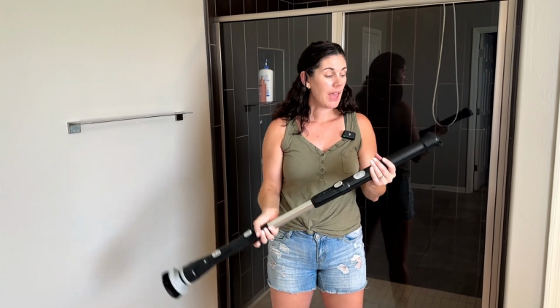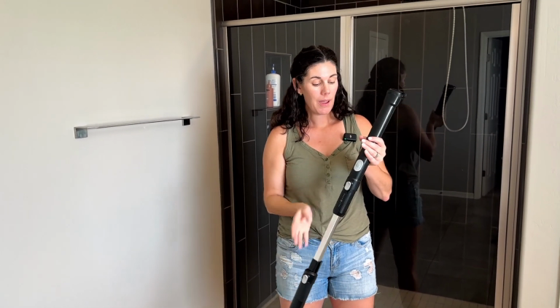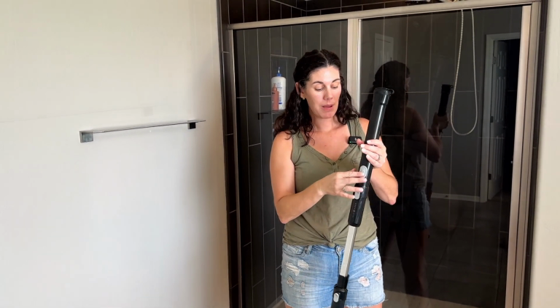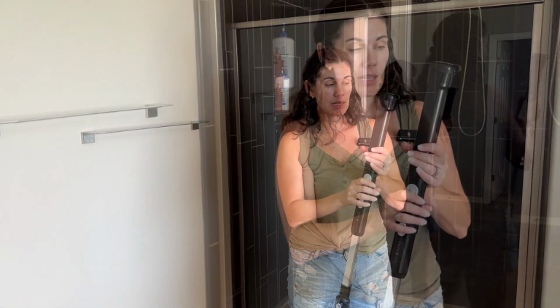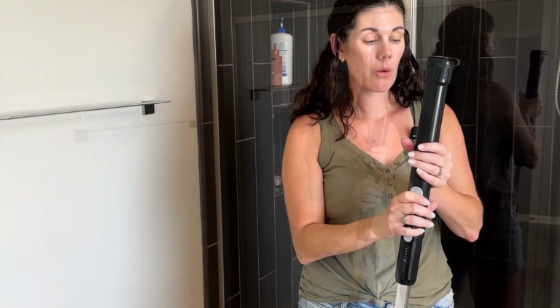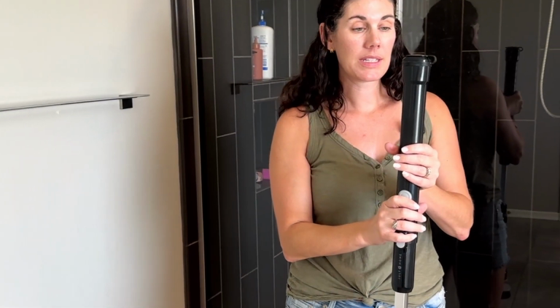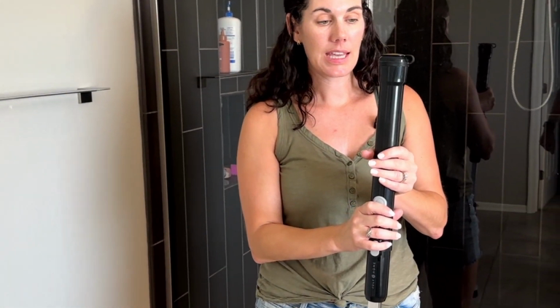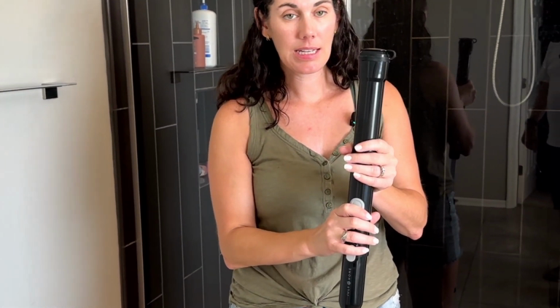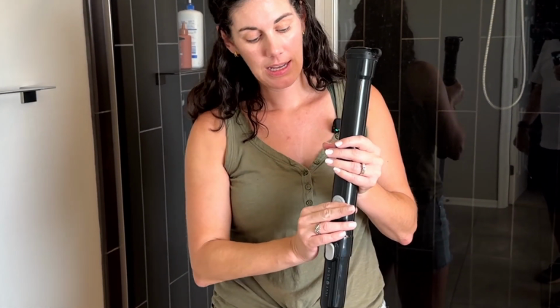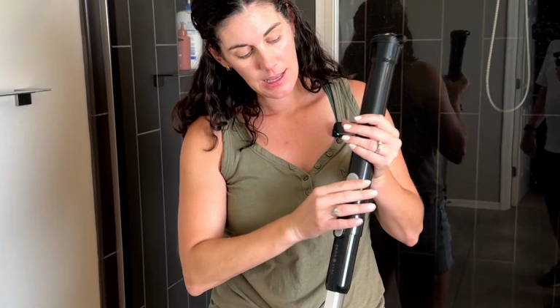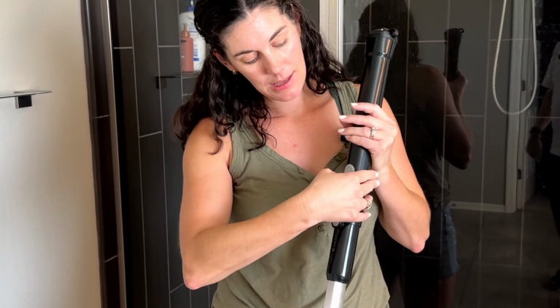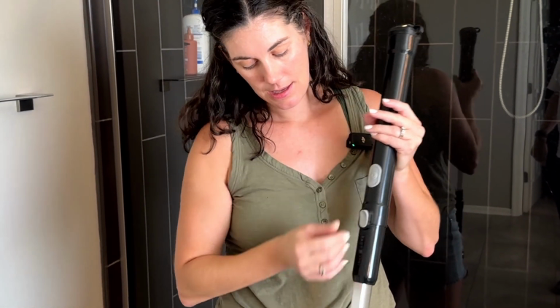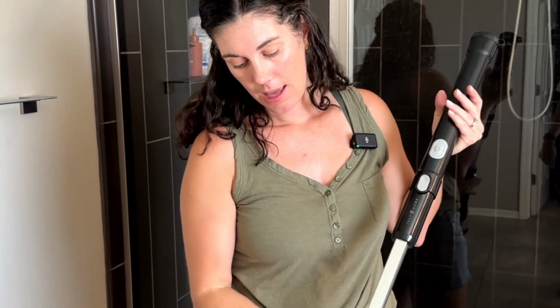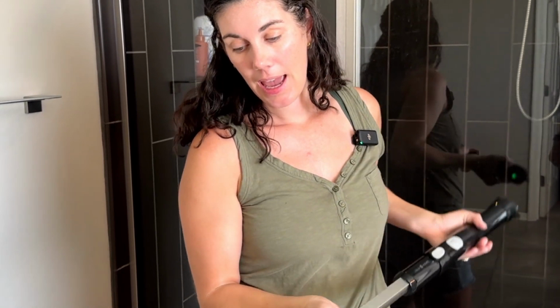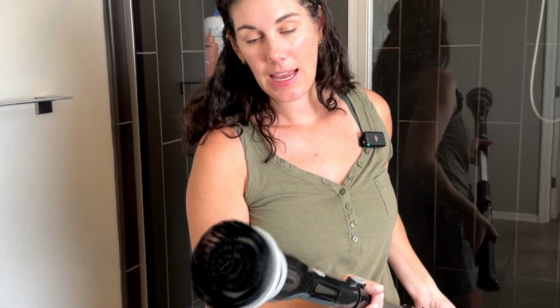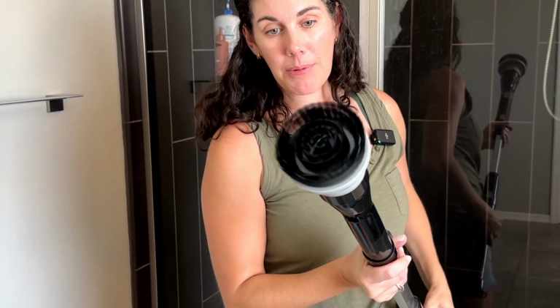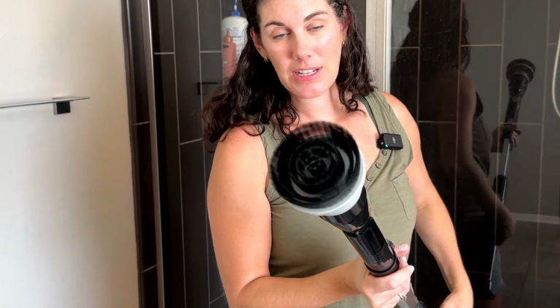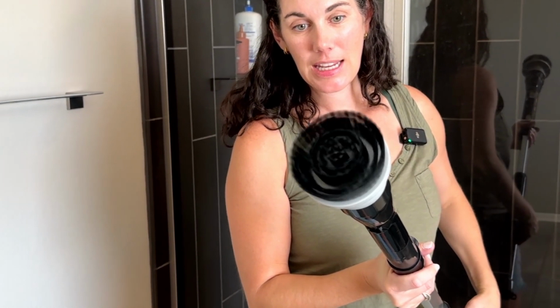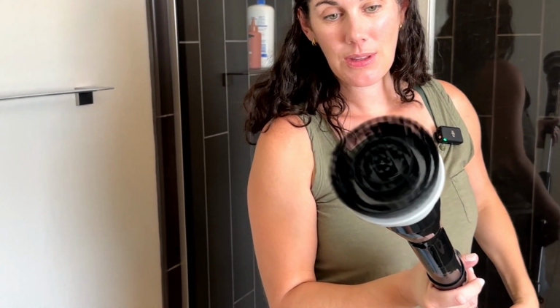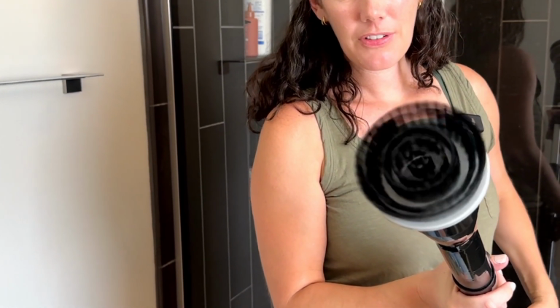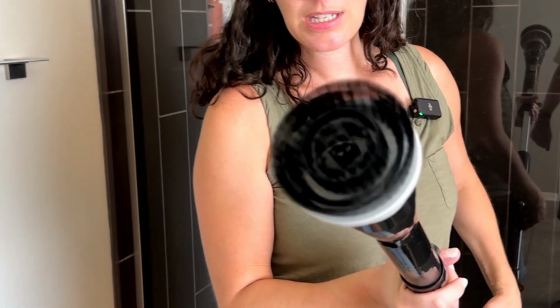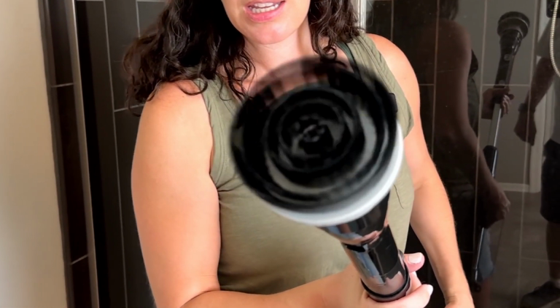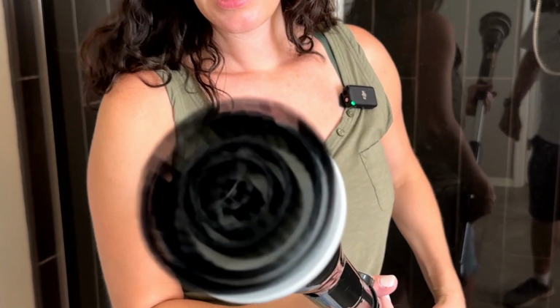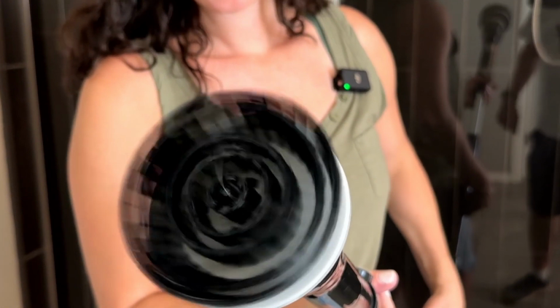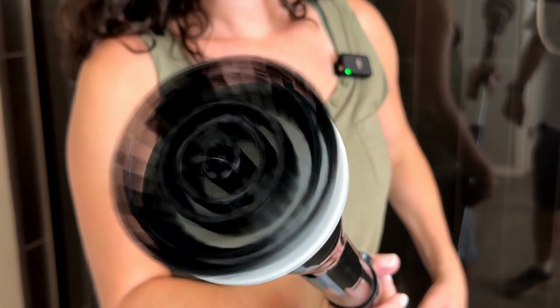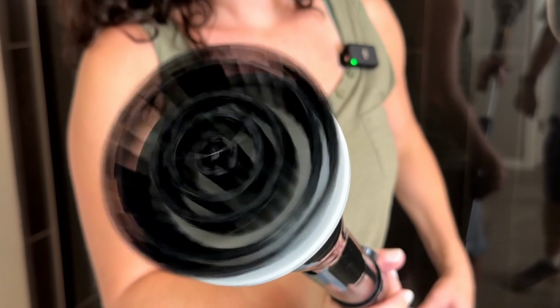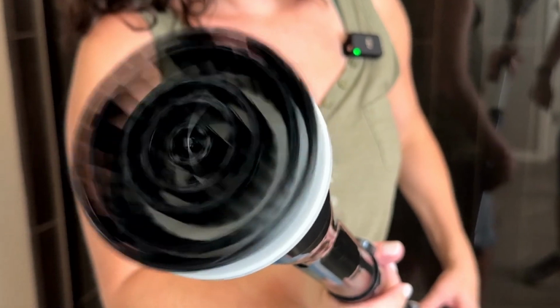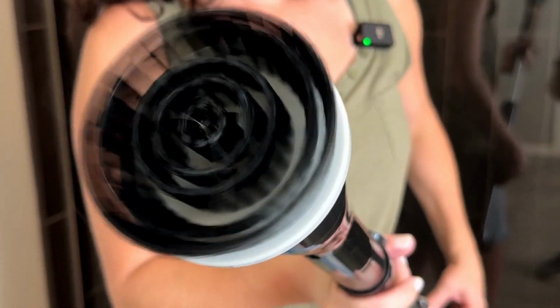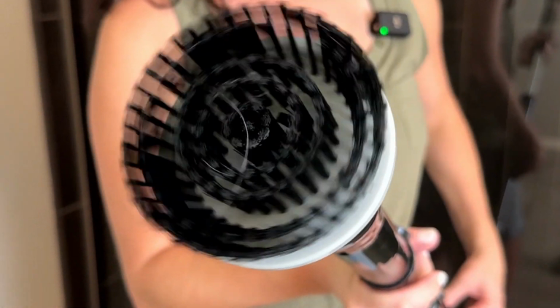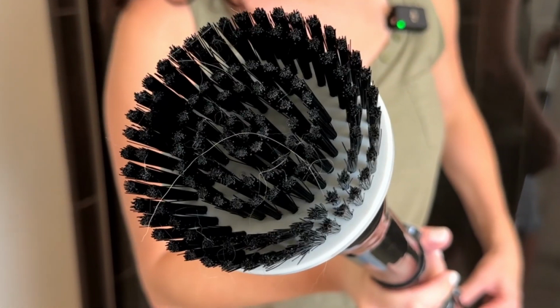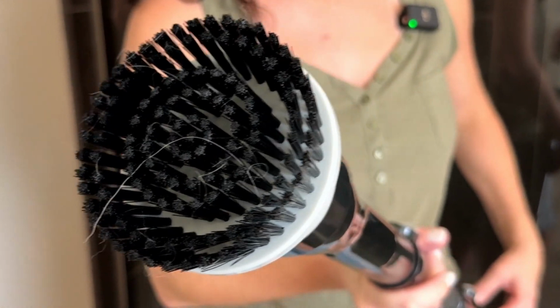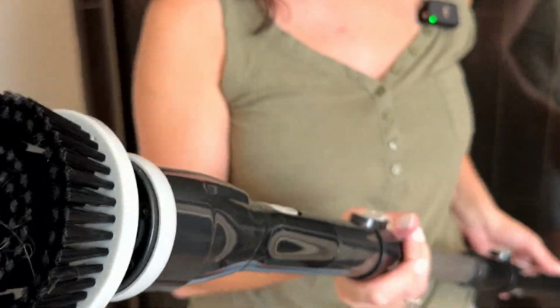Your power button is on the wand at the end. It has a couple different settings. So this is the first. A little faster. And that's all.